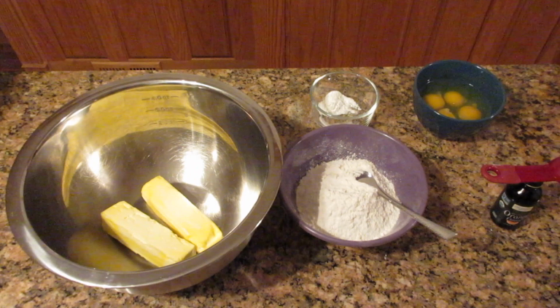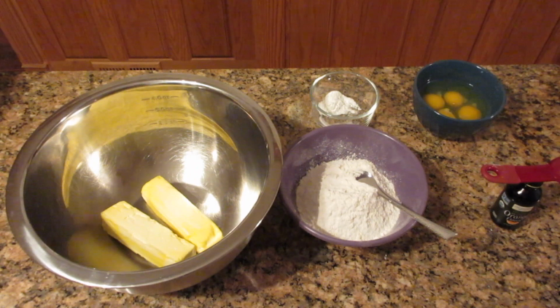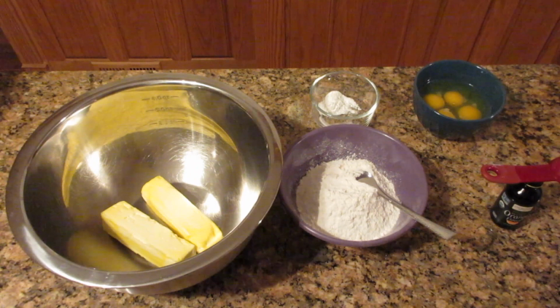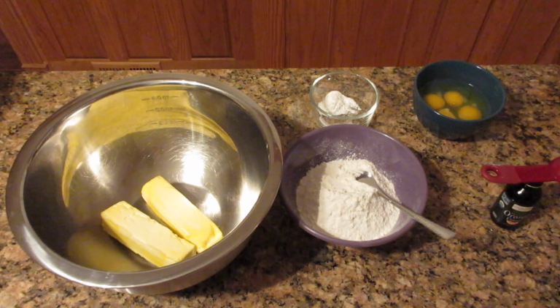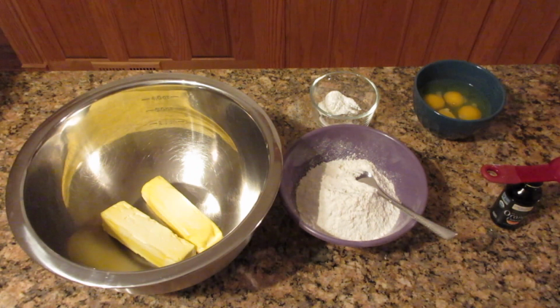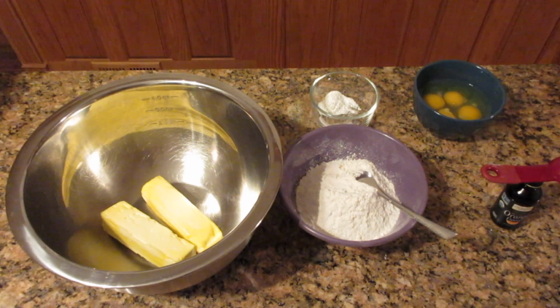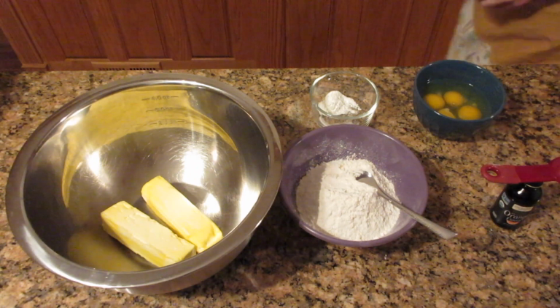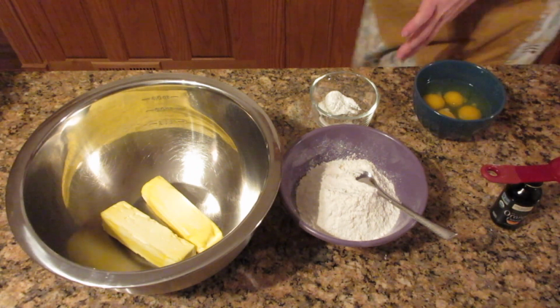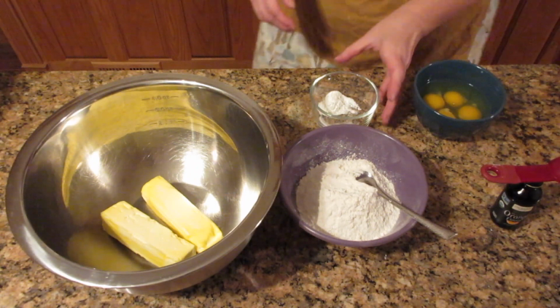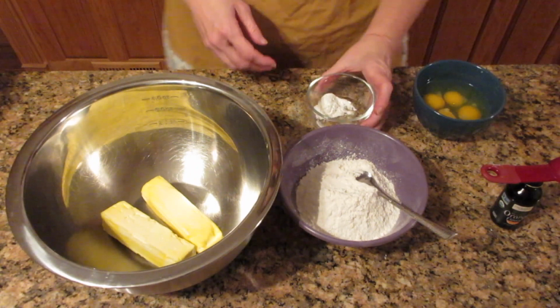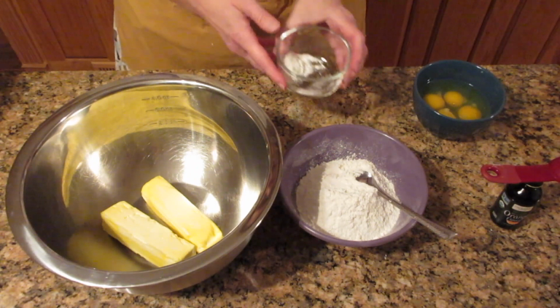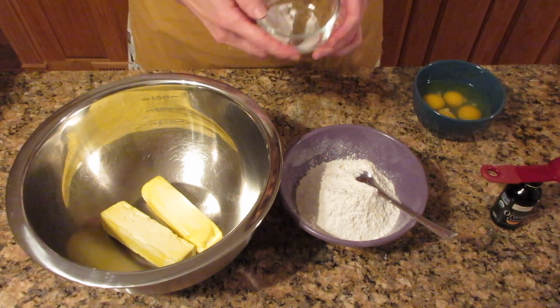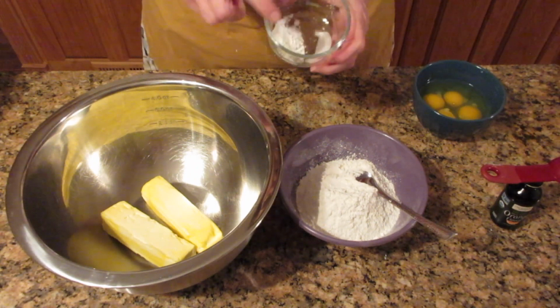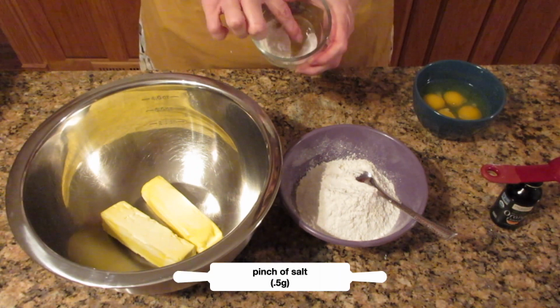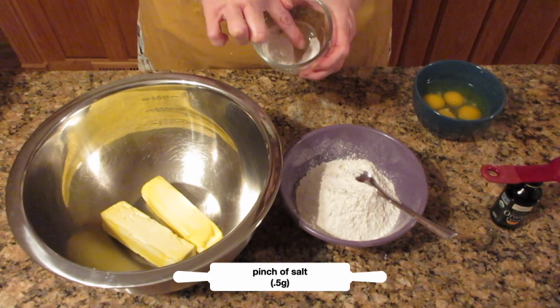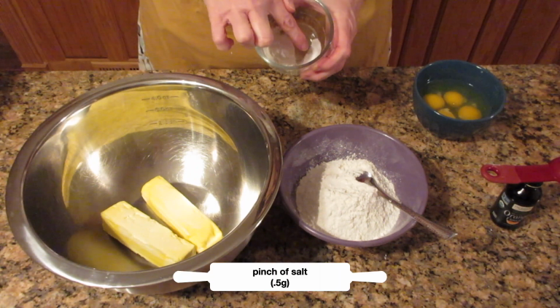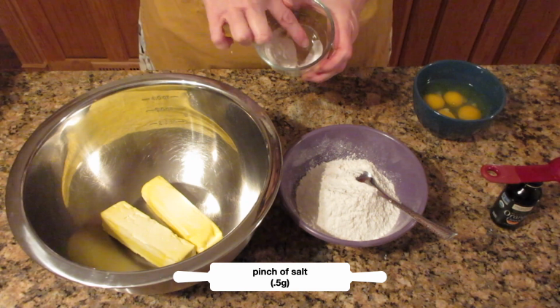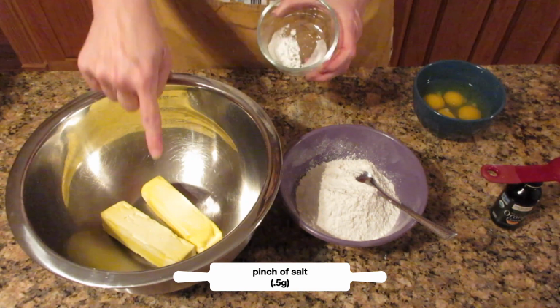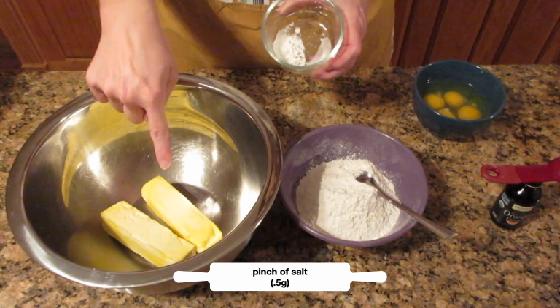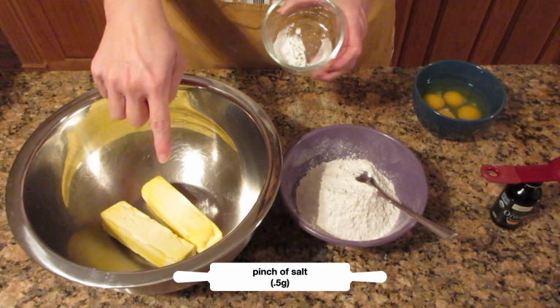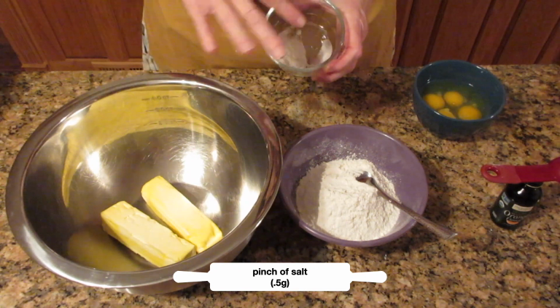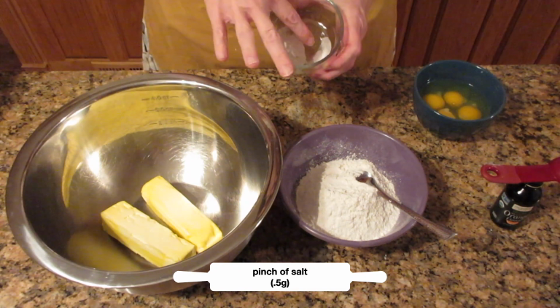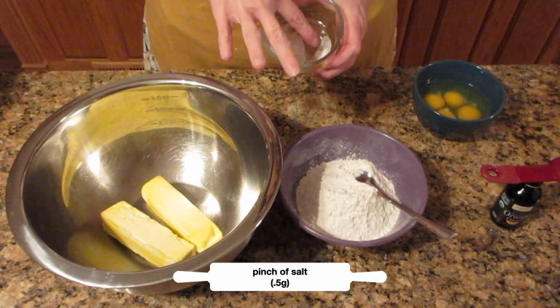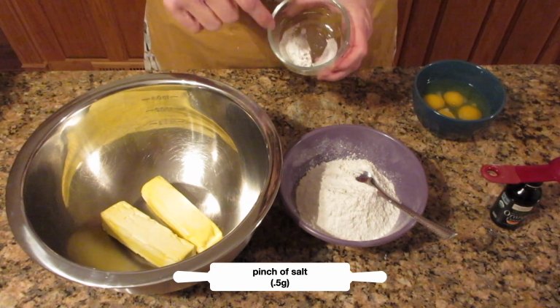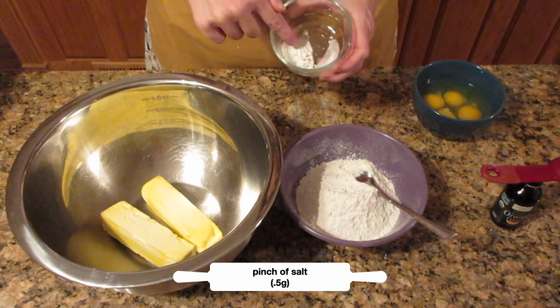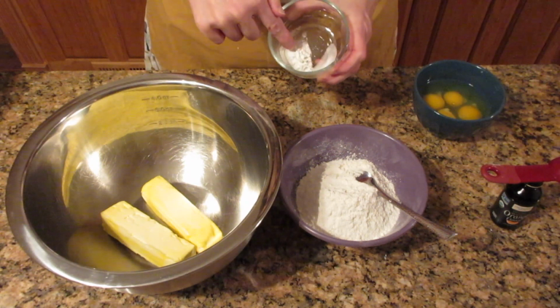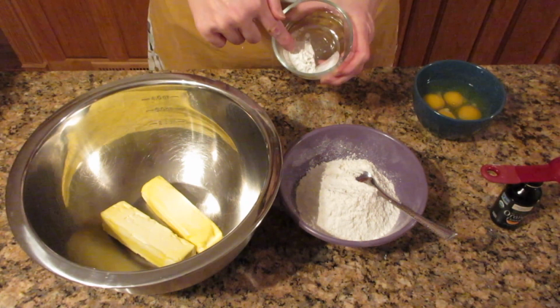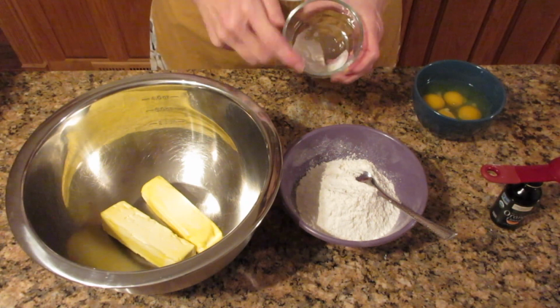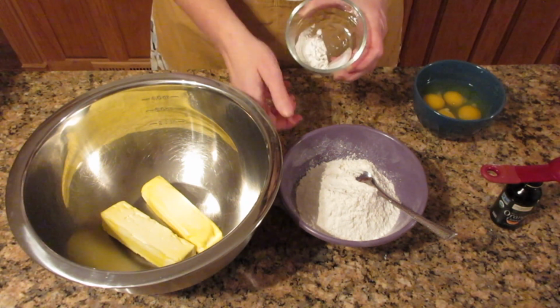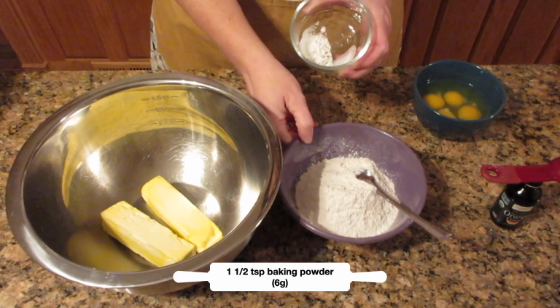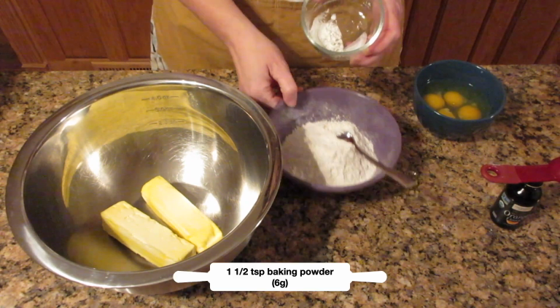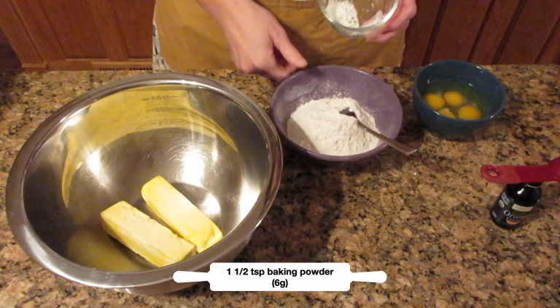The first thing you want to do is mix up your dry ingredients. The pinch of salt is completely optional here, especially if your margarine is very salty — I would skip it.